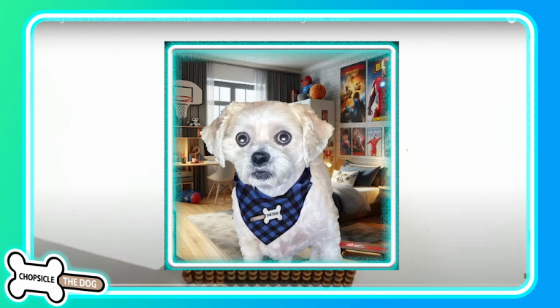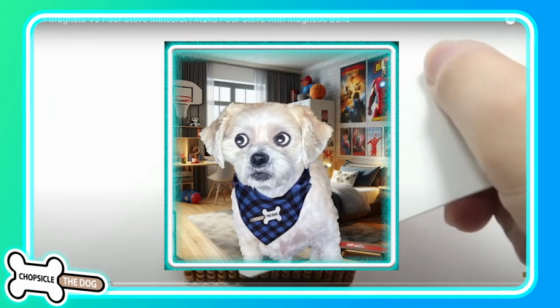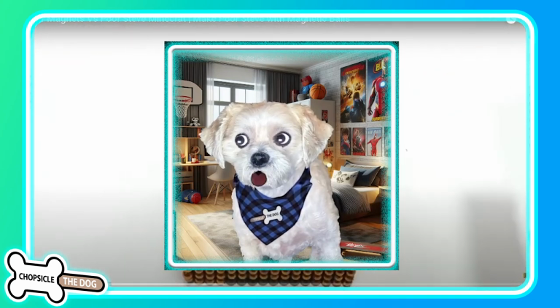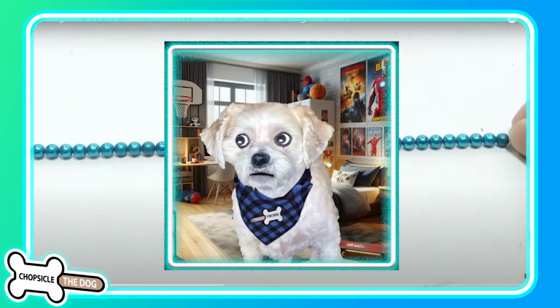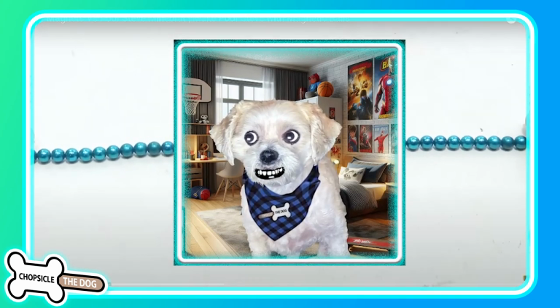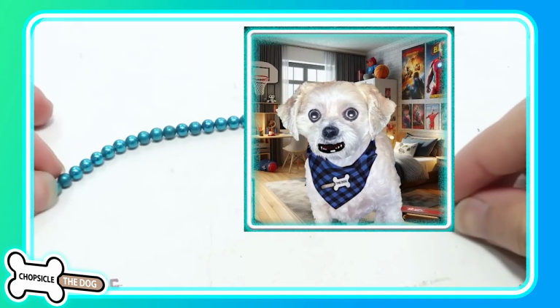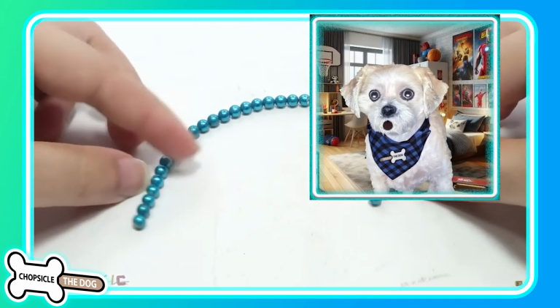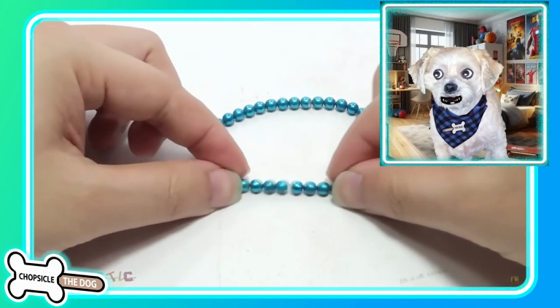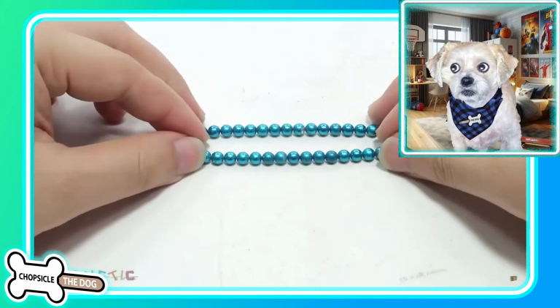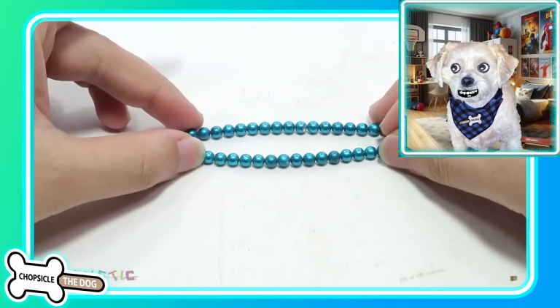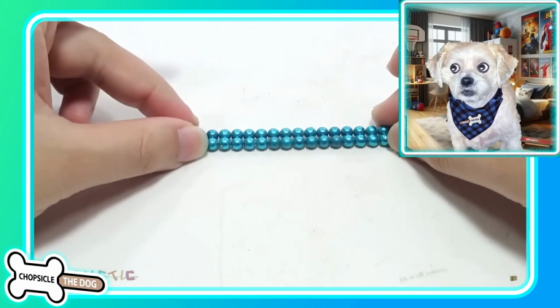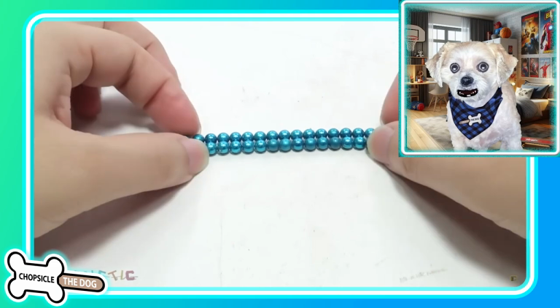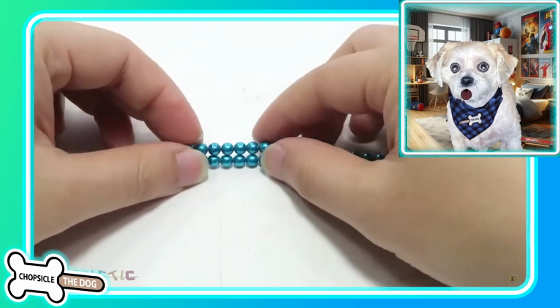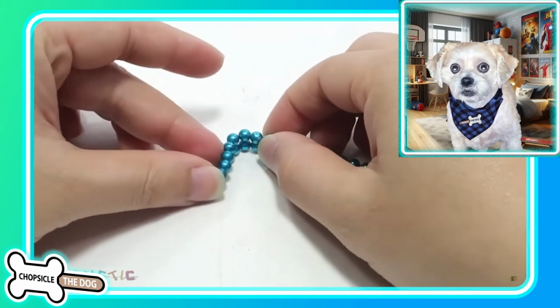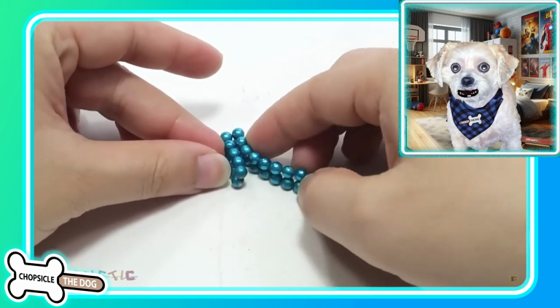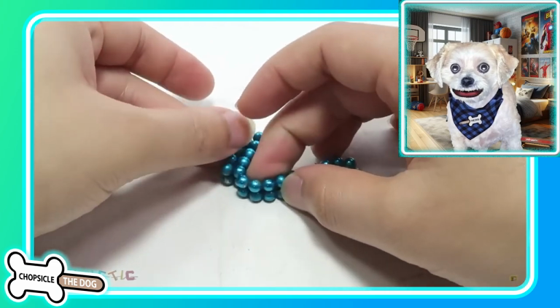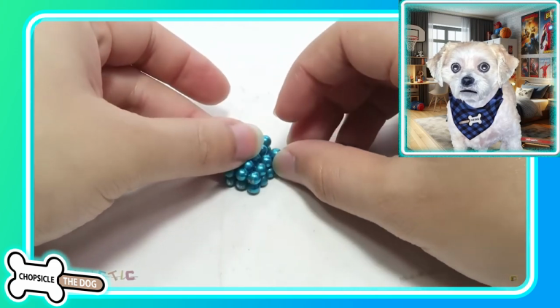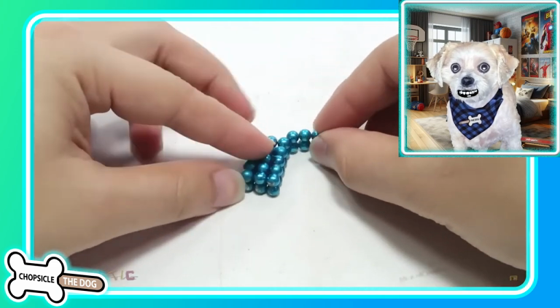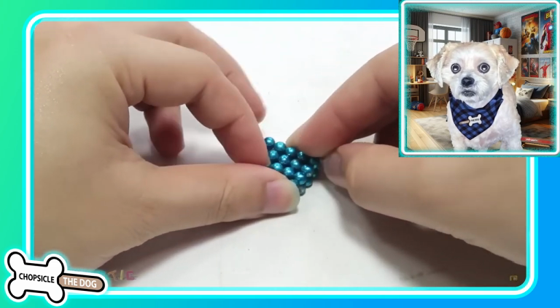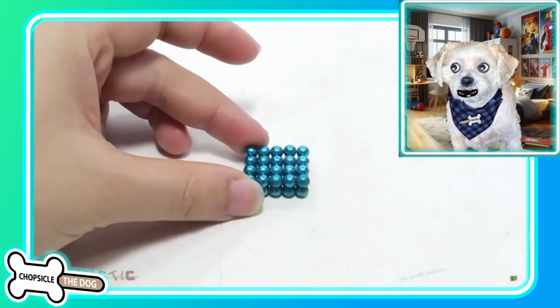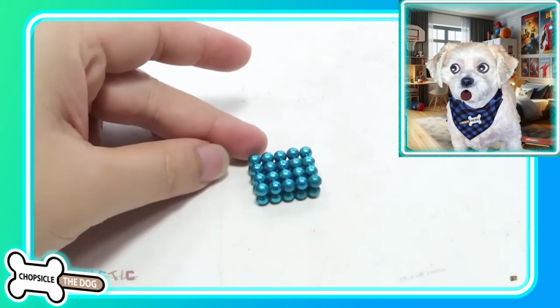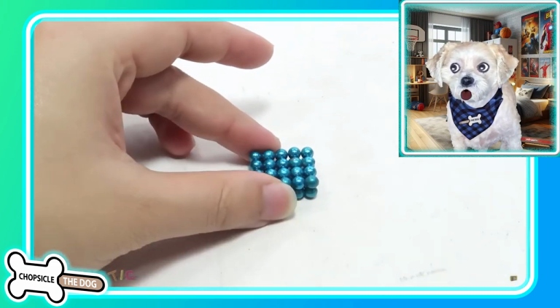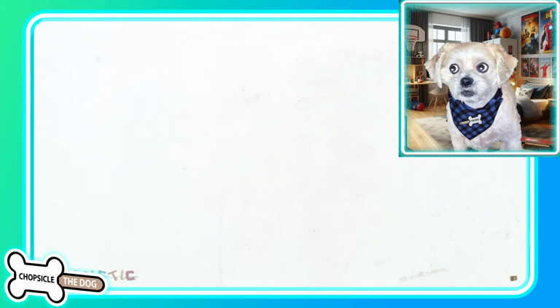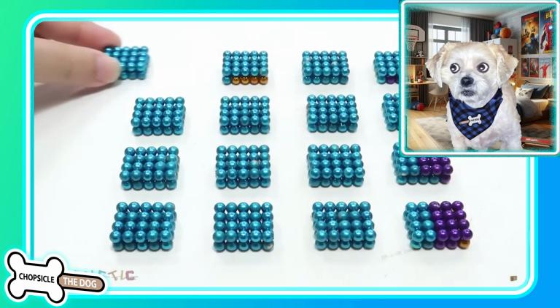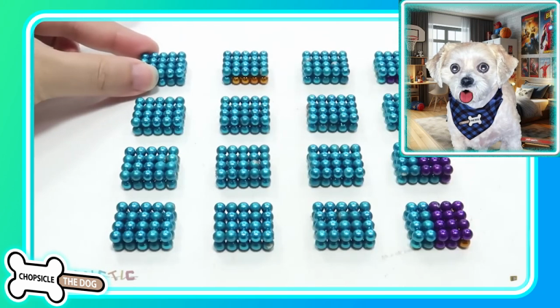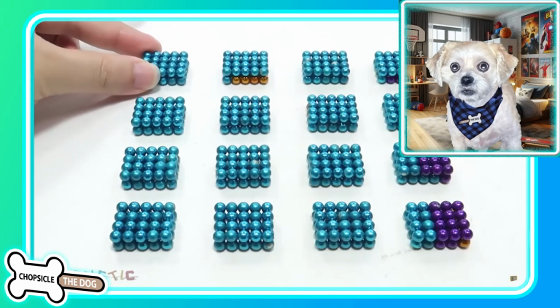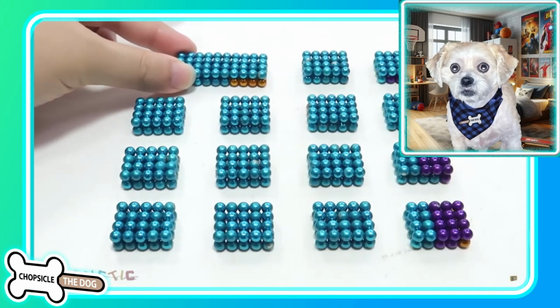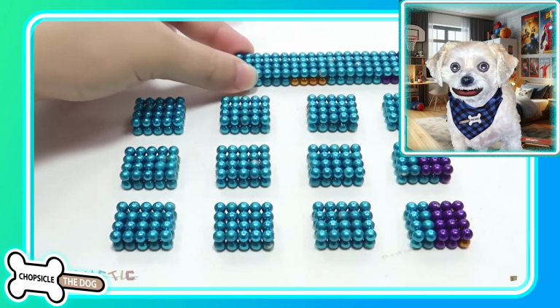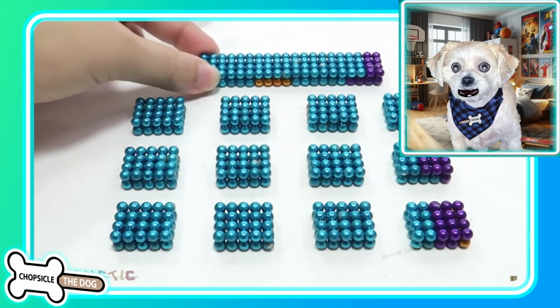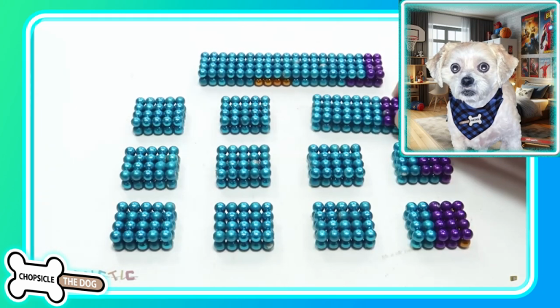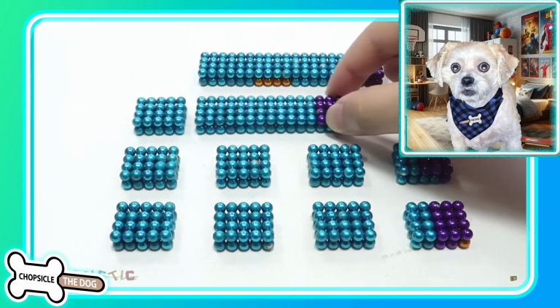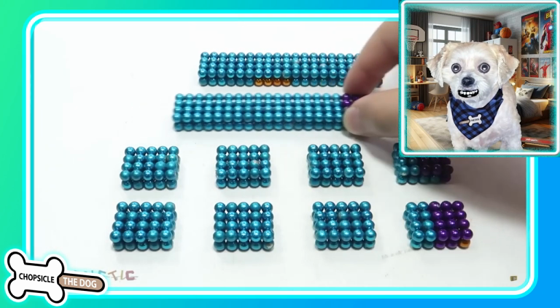This is monster magnets versus poor Steve in Minecraft. We know this is going to be Steve again, just like we saw before, but now he's going to be facing a monster magnet again.